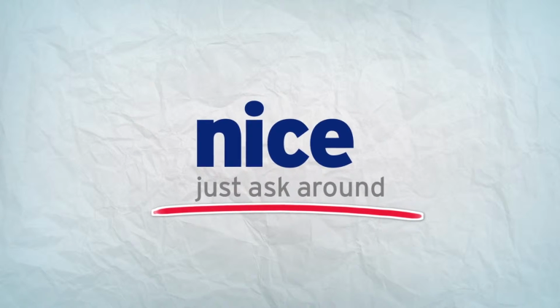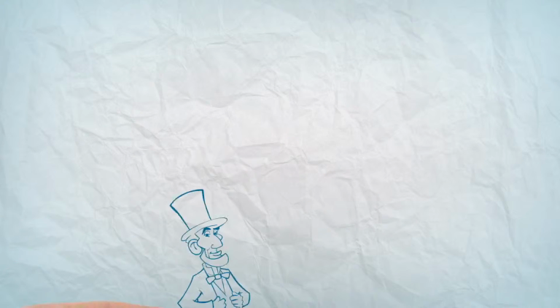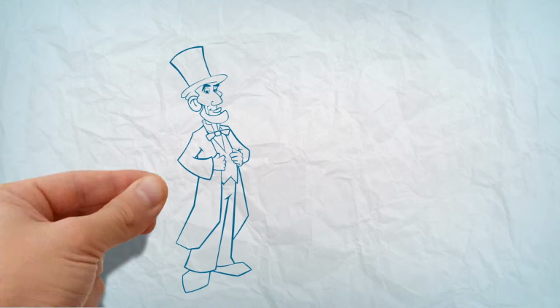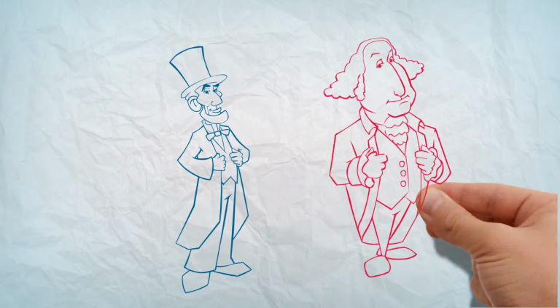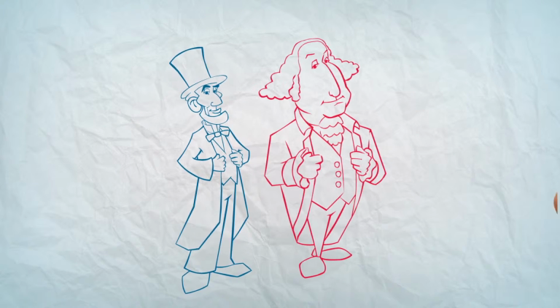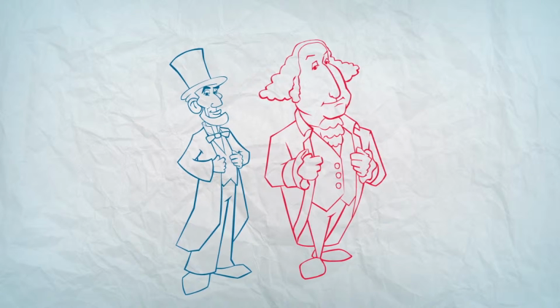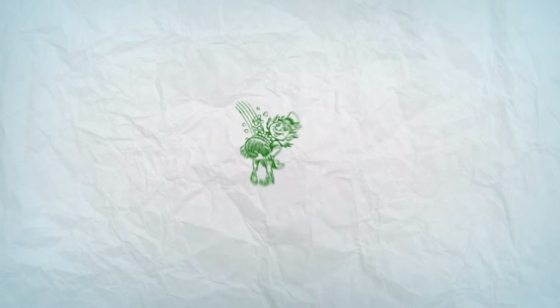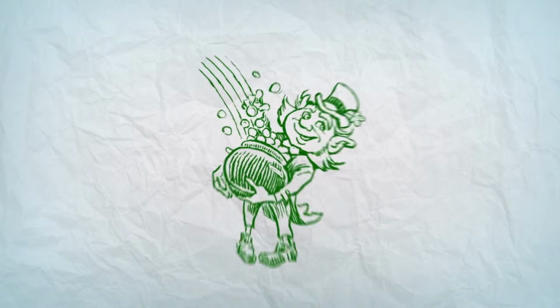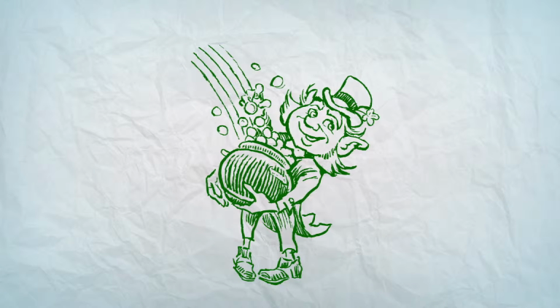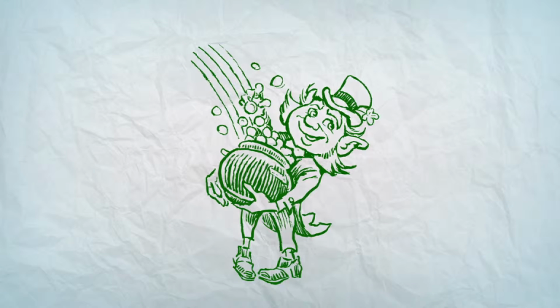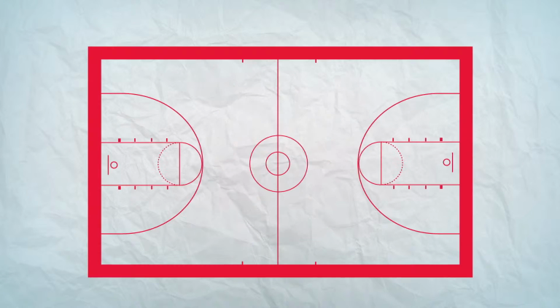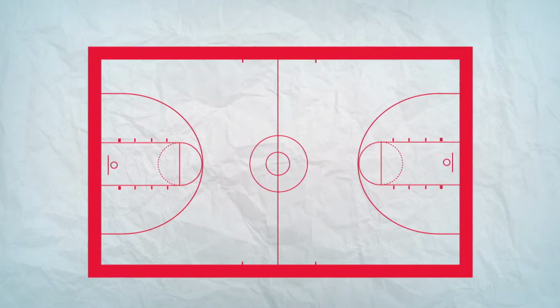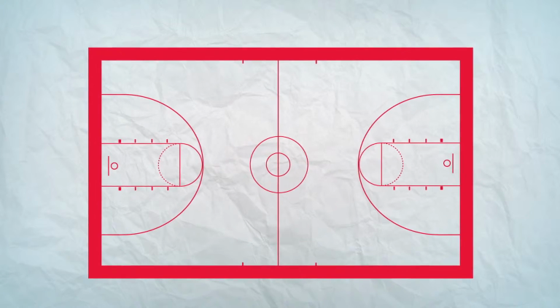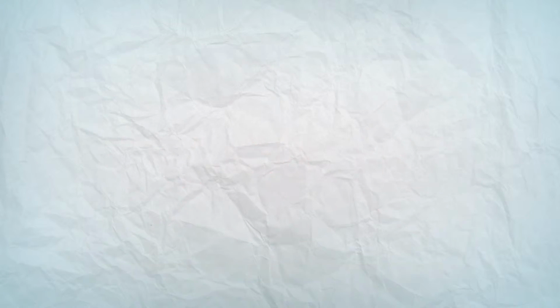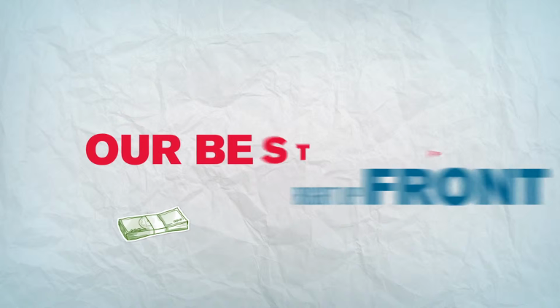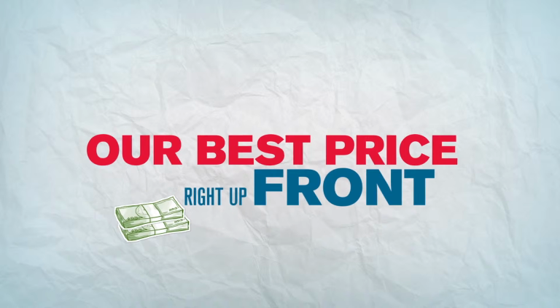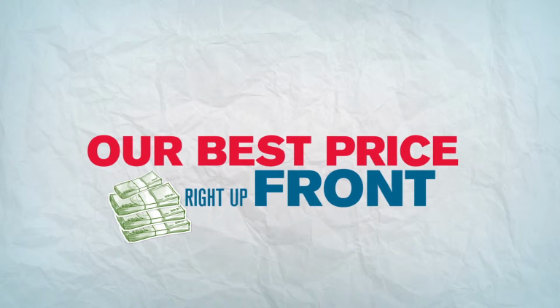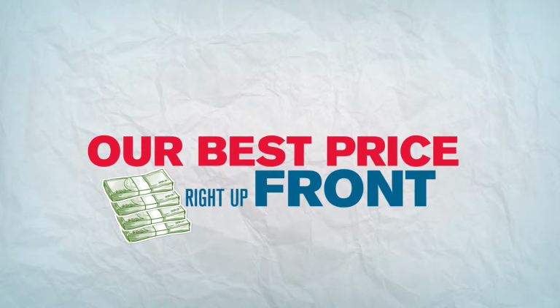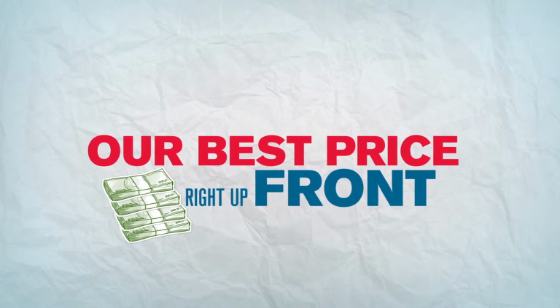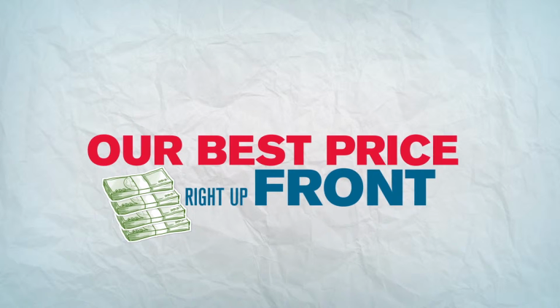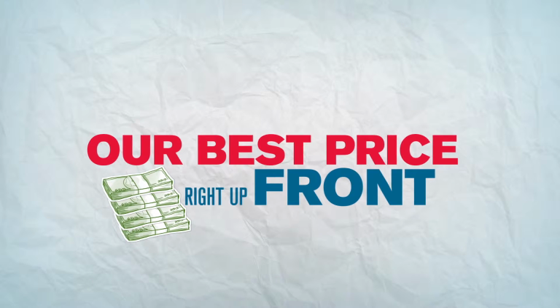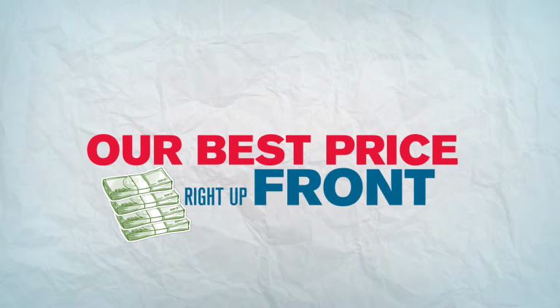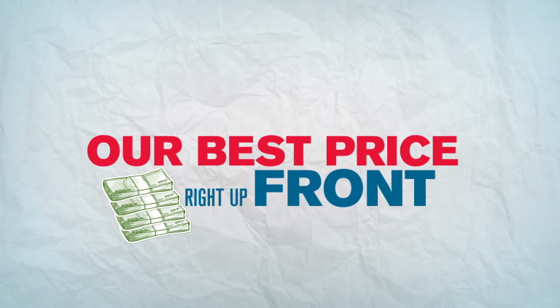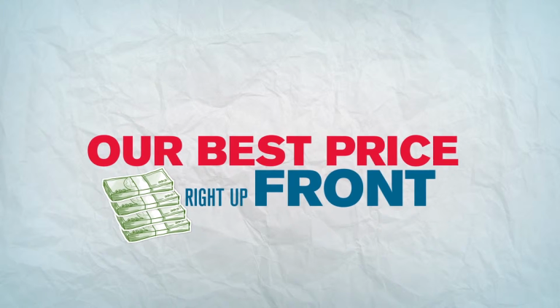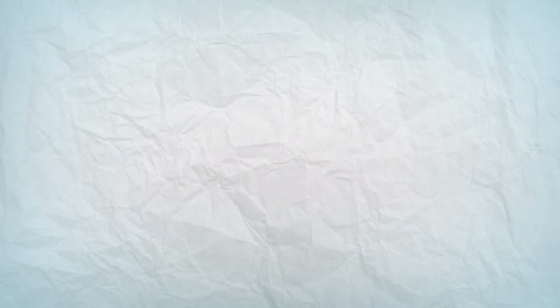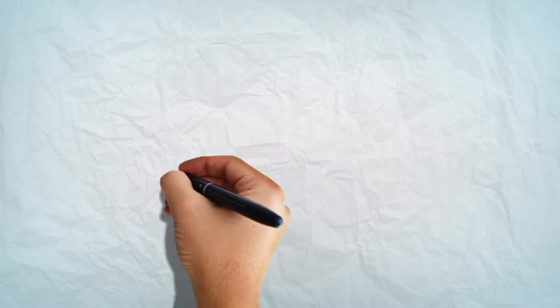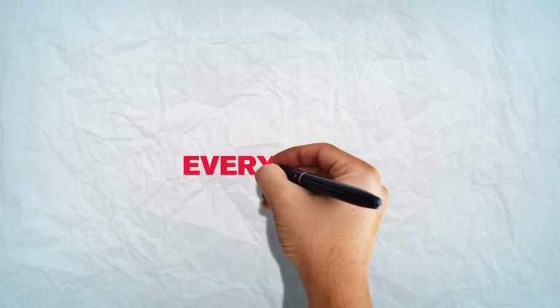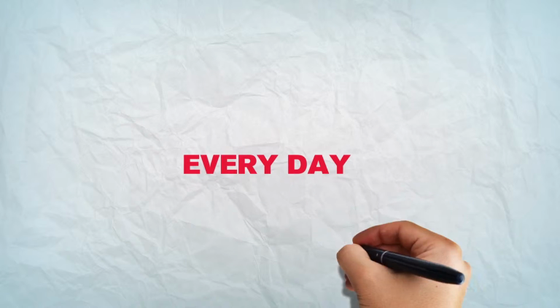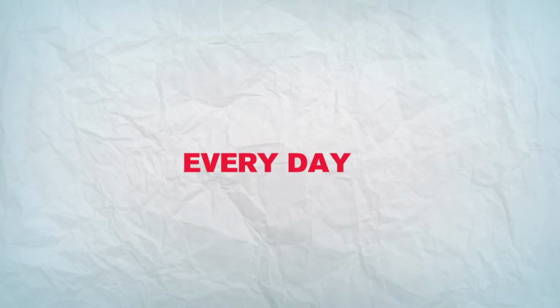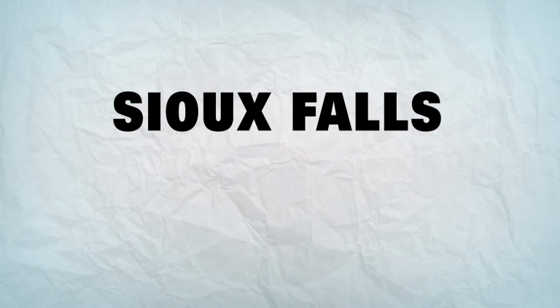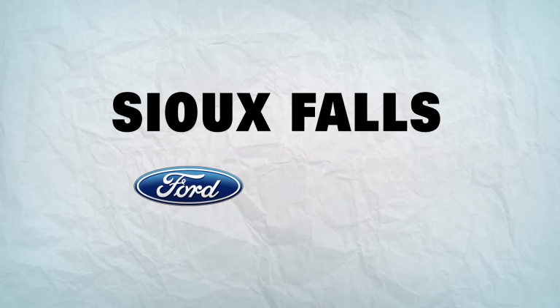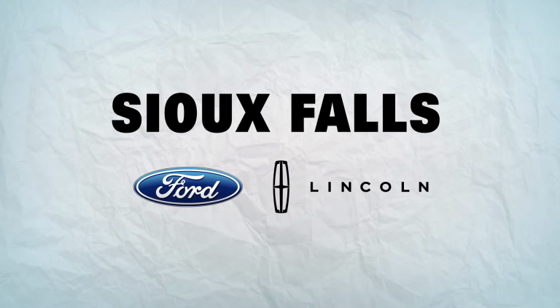We're not having a sale about presidents, leprechauns, or basketballs. We don't have sales because you get our best price right up front every day at Sioux Falls Ford.